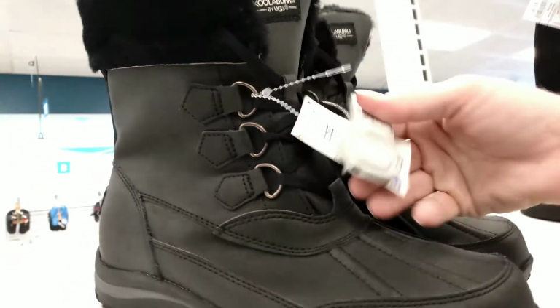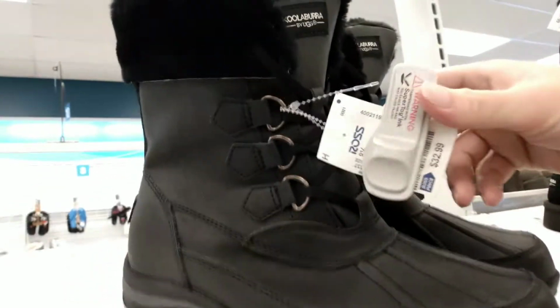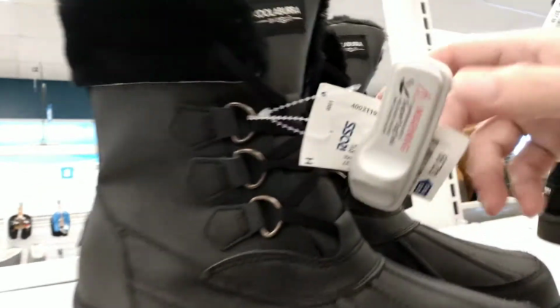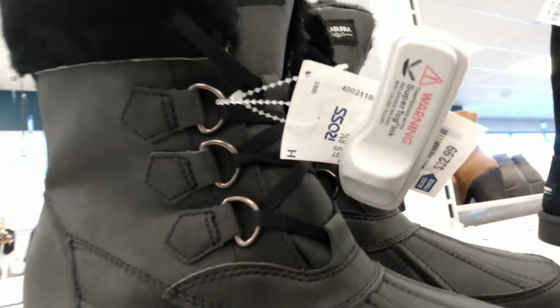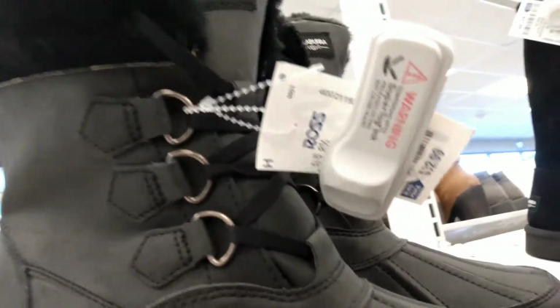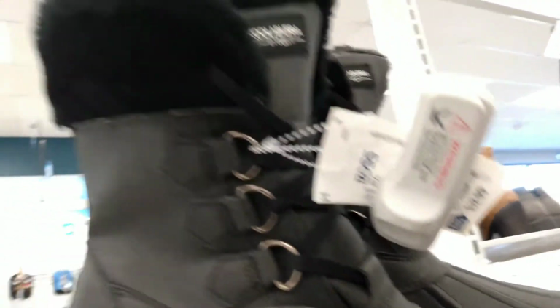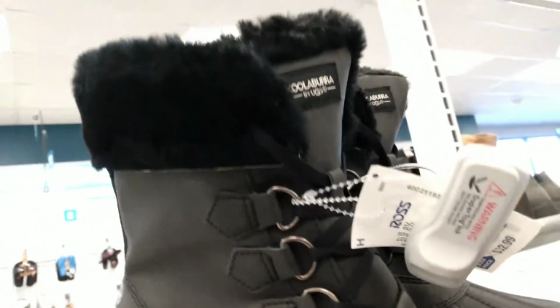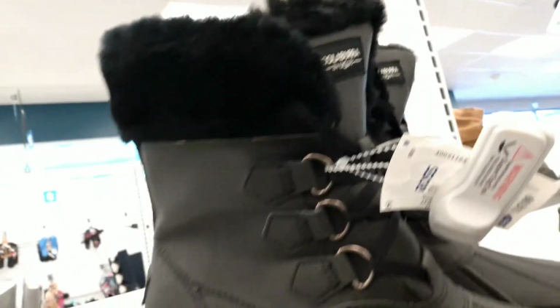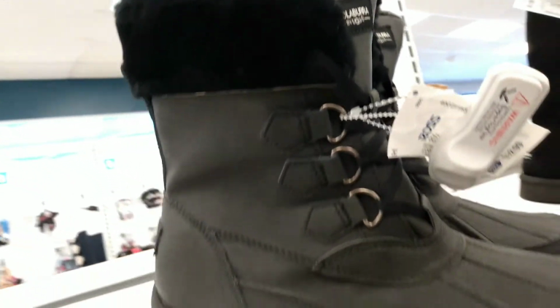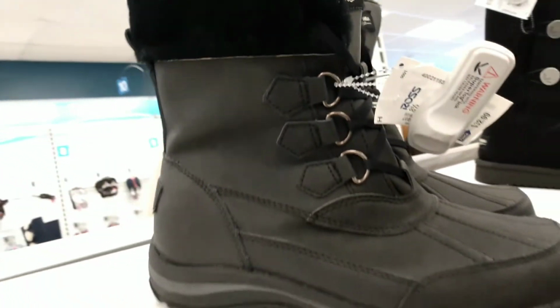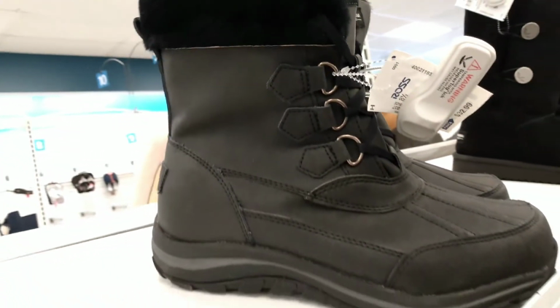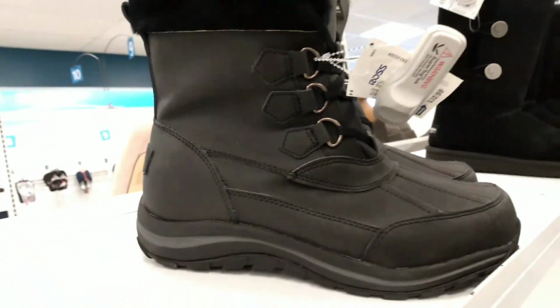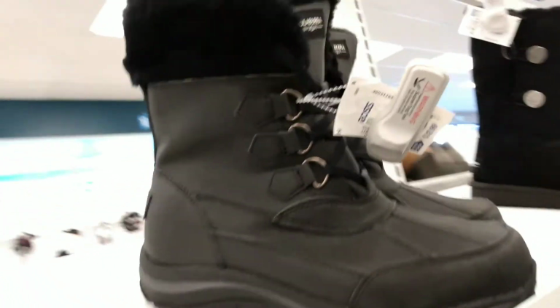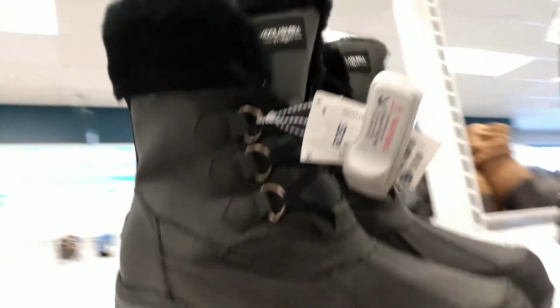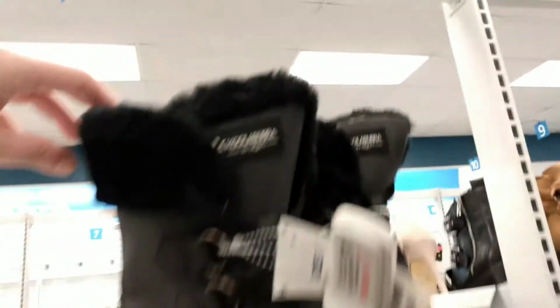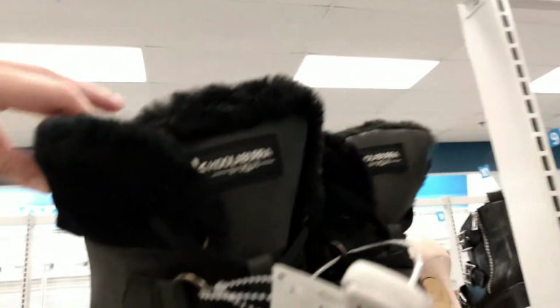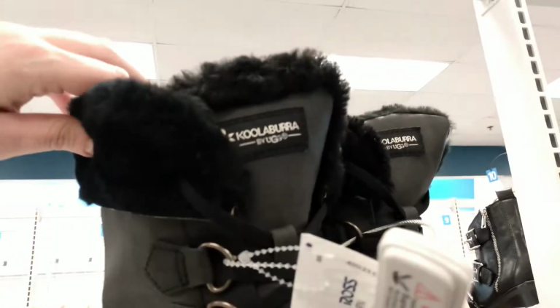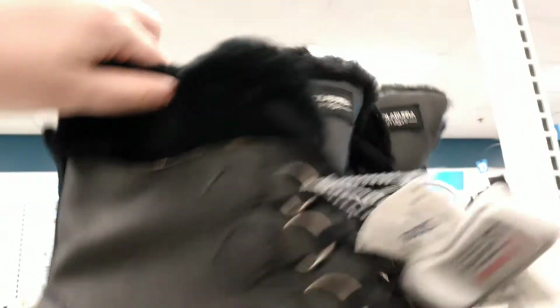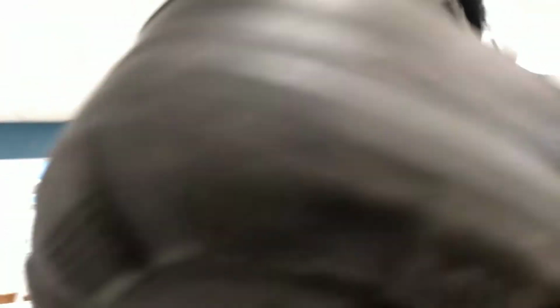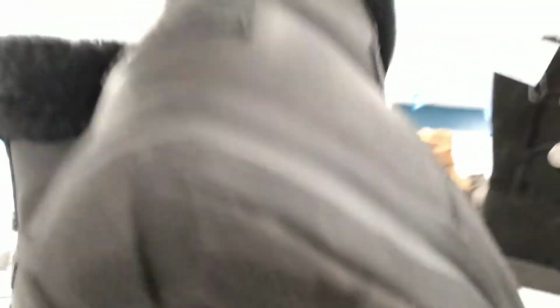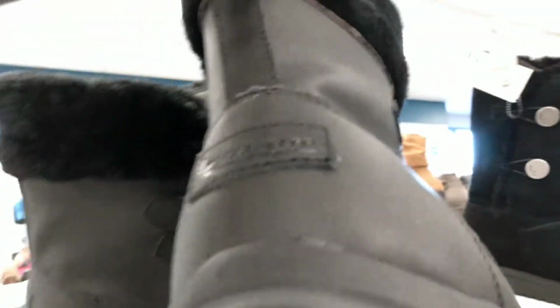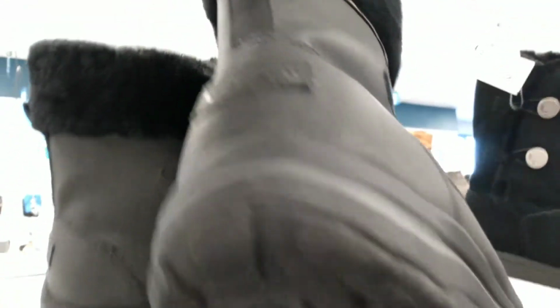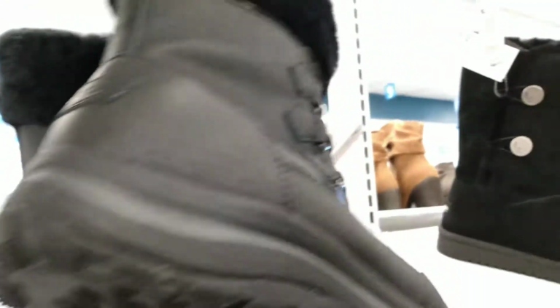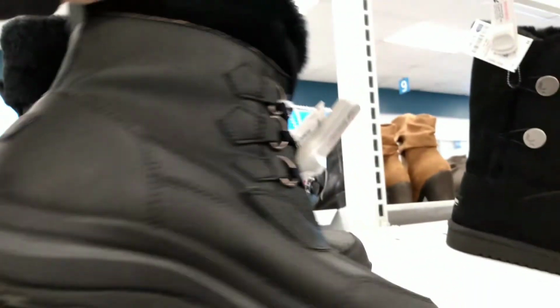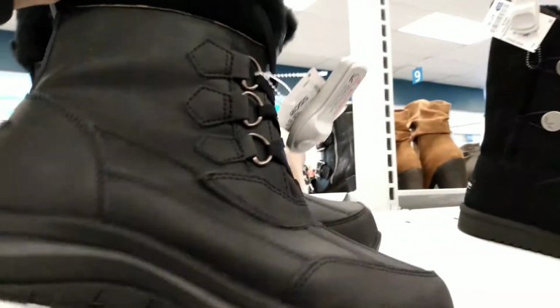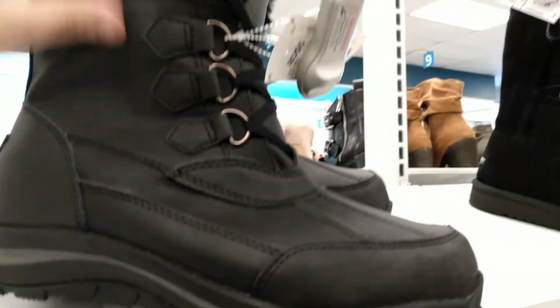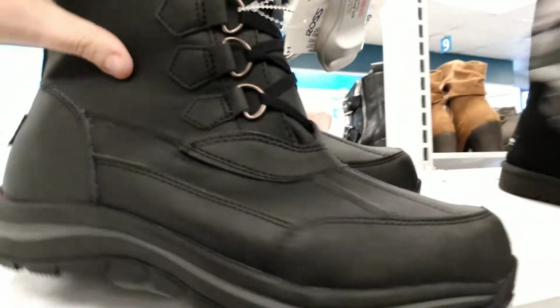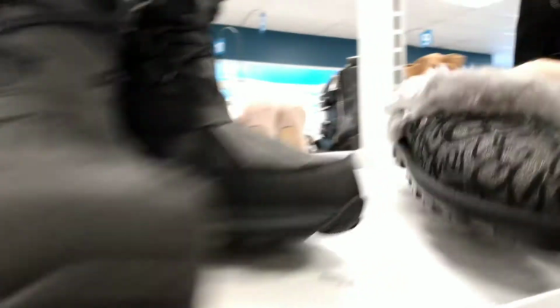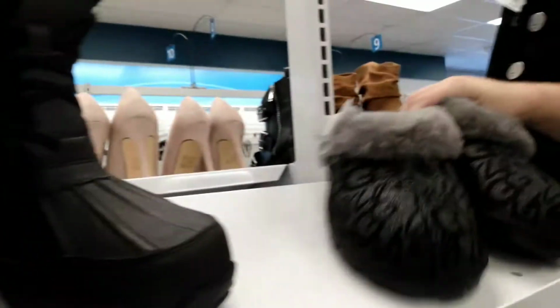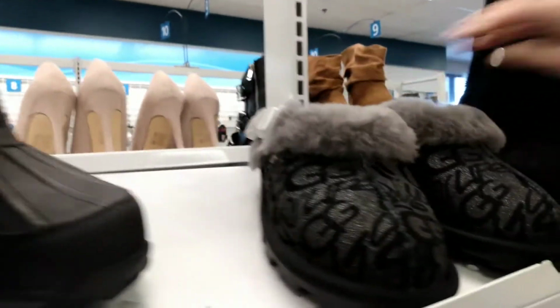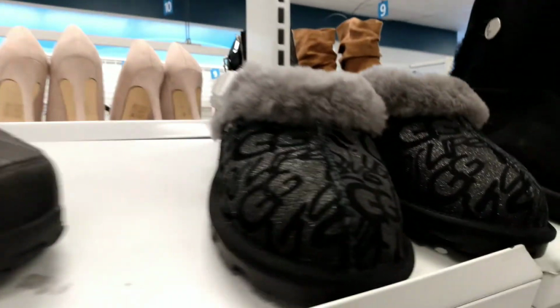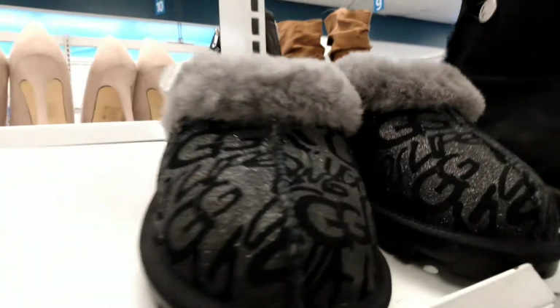Look at these ones. These are Koolaburras, and these look water-resistant — I'm not sure if they are, I'll have to do a little research on them — but they look like a hiking boot. Look at the thickness on the back of those. I need to find these in my size; I really like these.